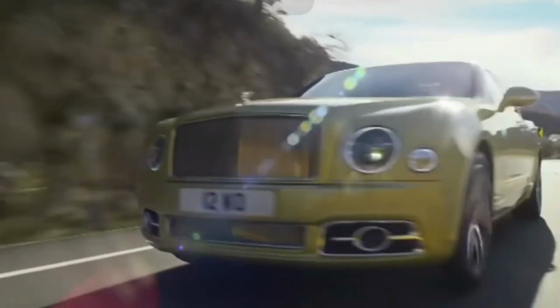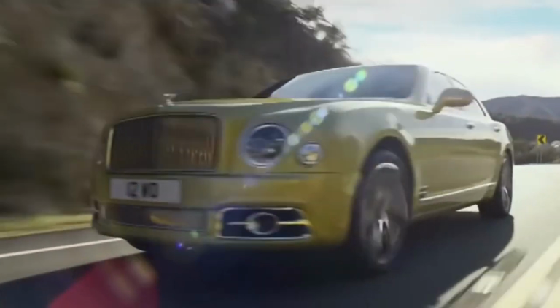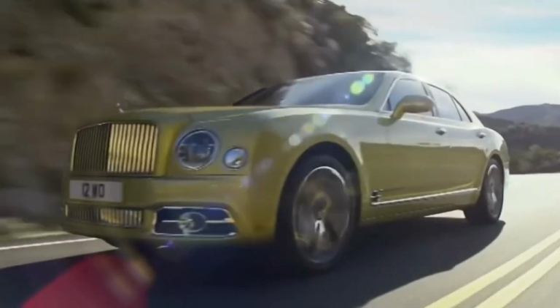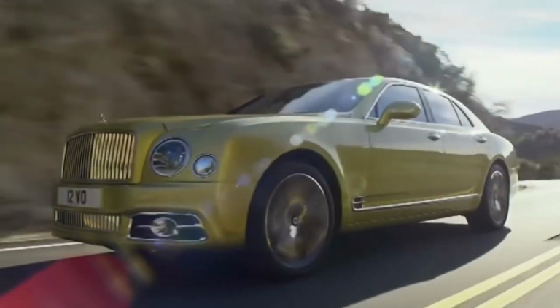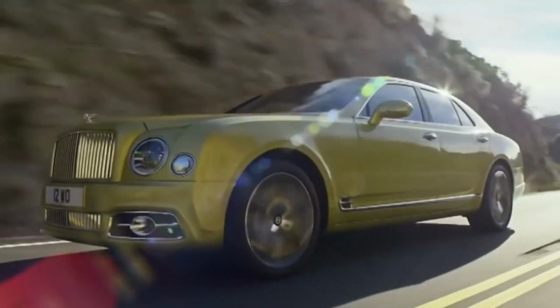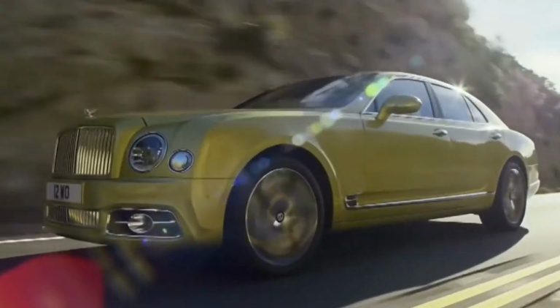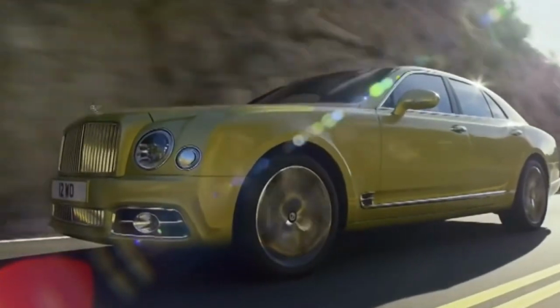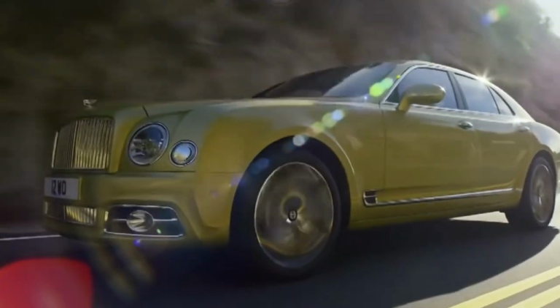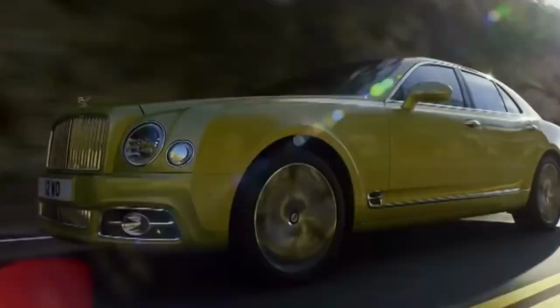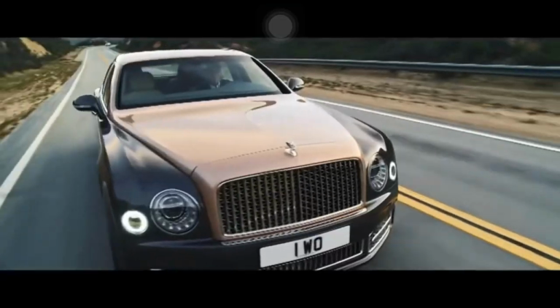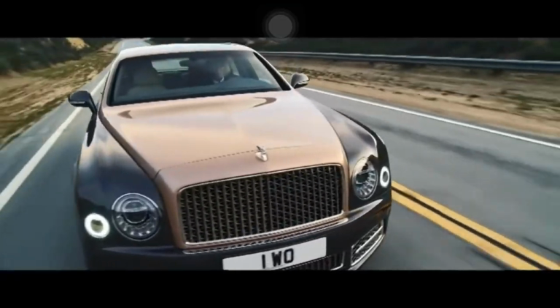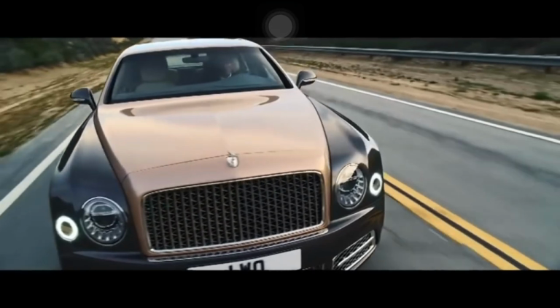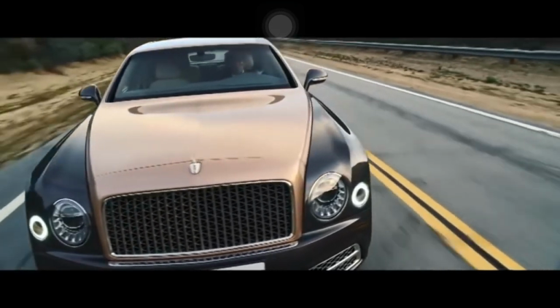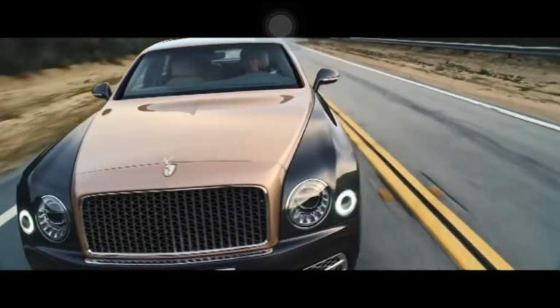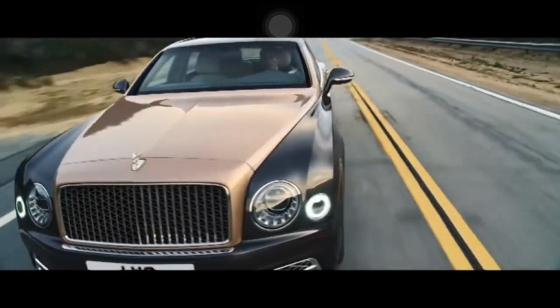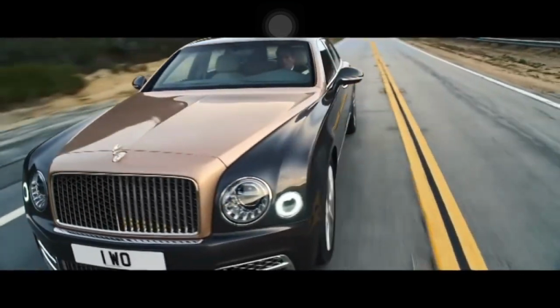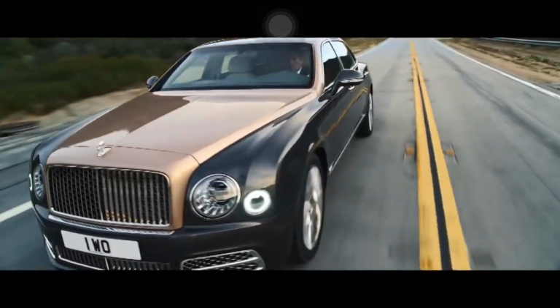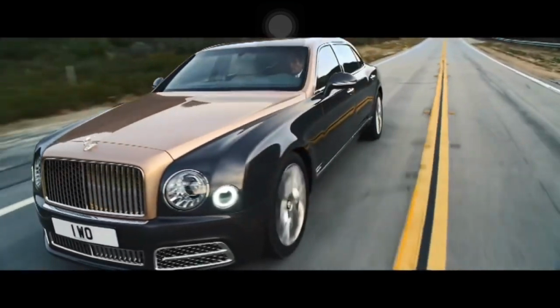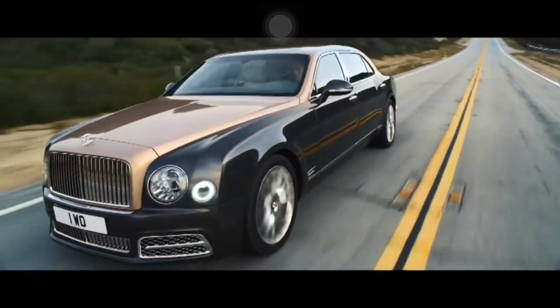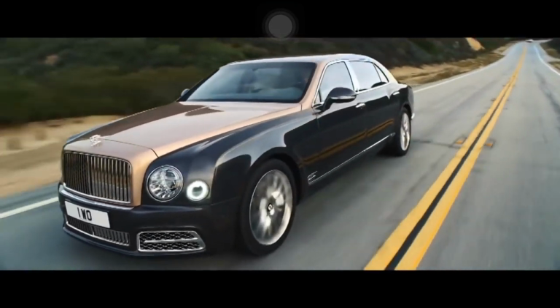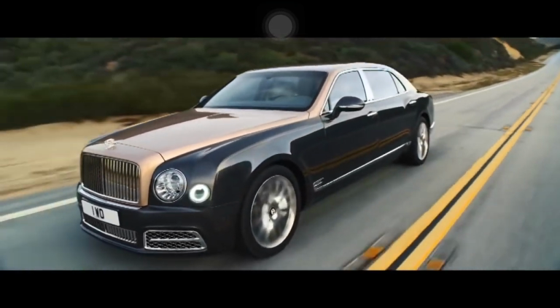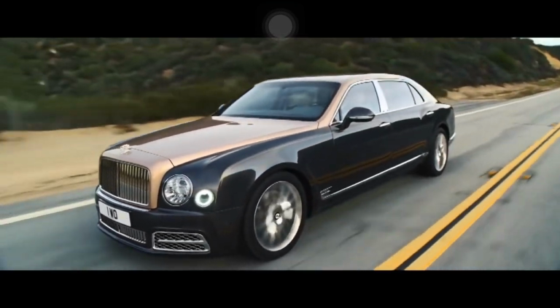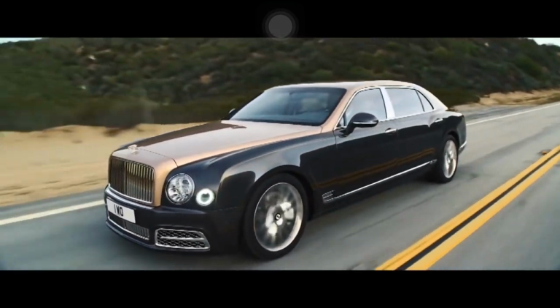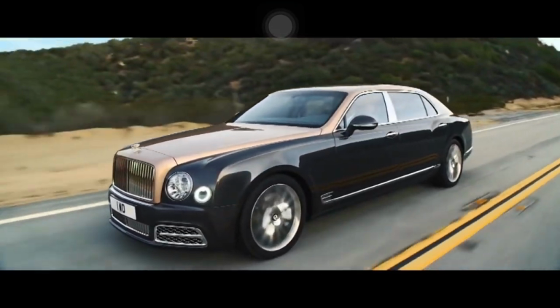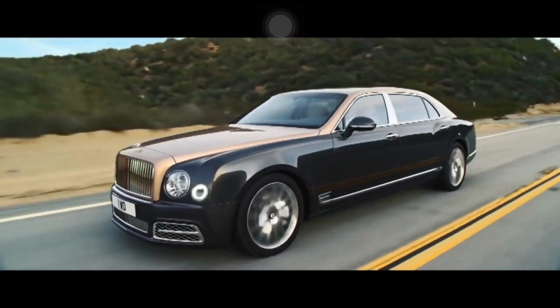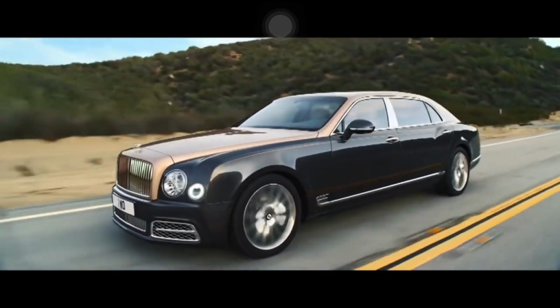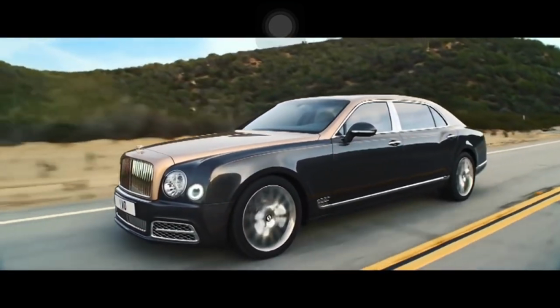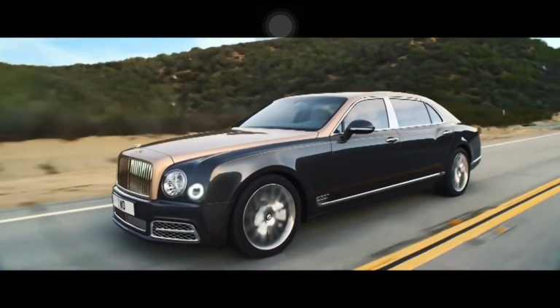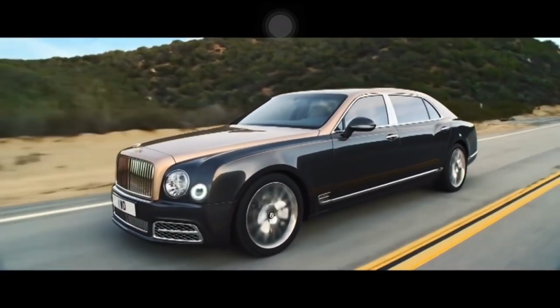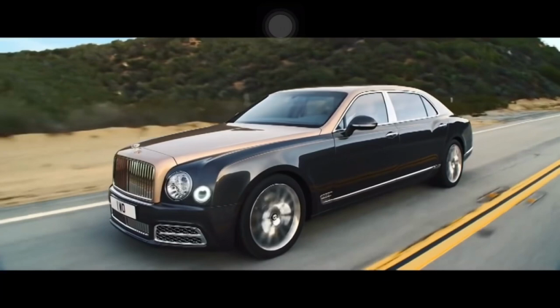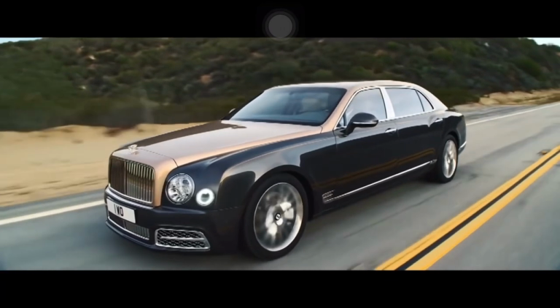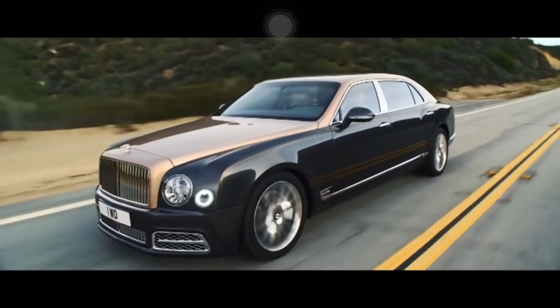Leather upholstery, leather headlining, wood veneer, an 8.0-inch touchscreen, and a 14-speaker audio system are among the interior design features.